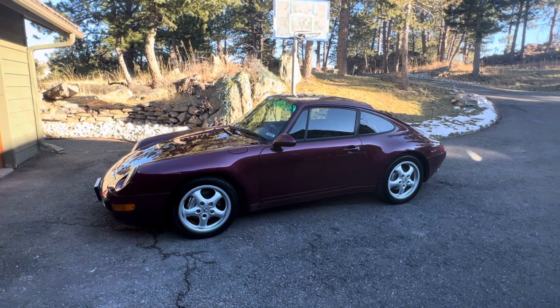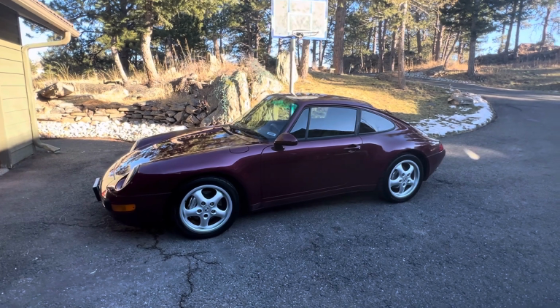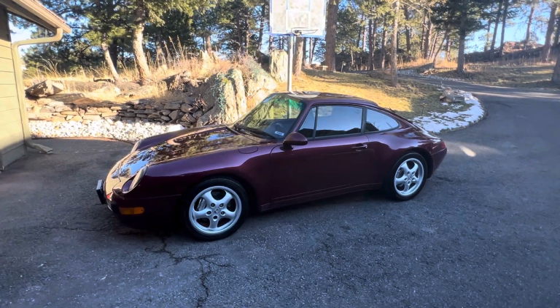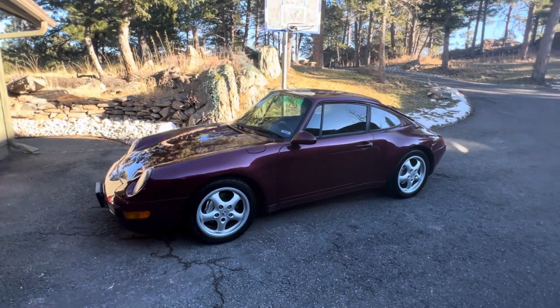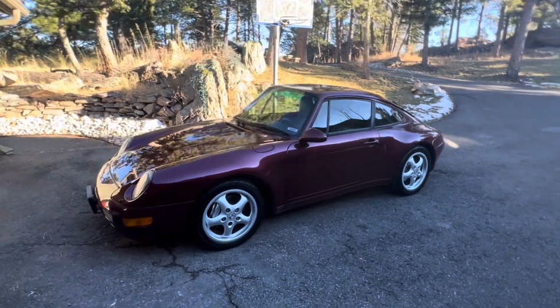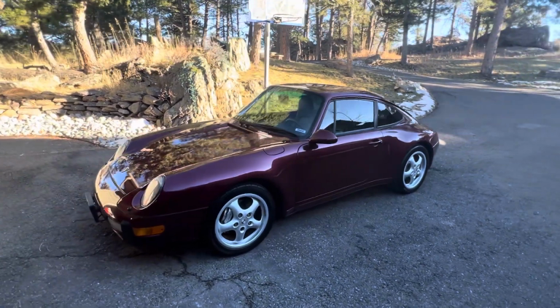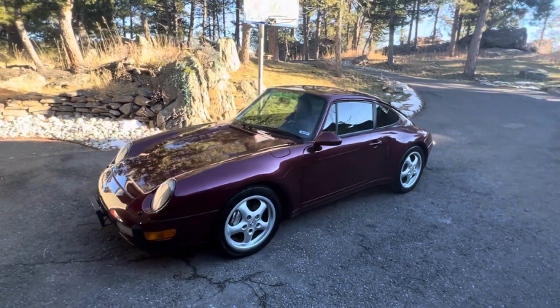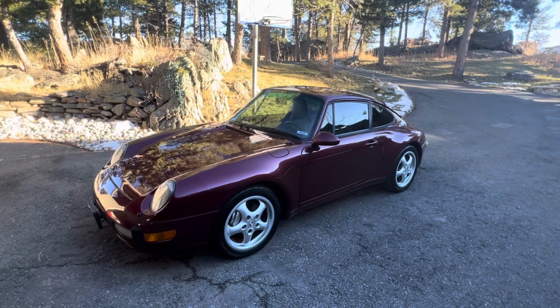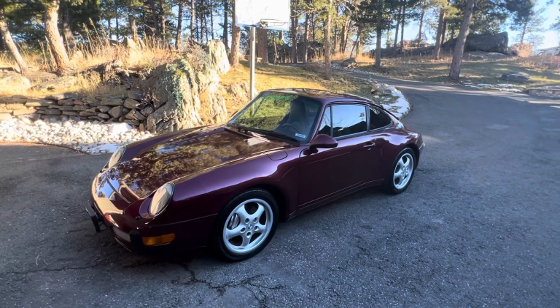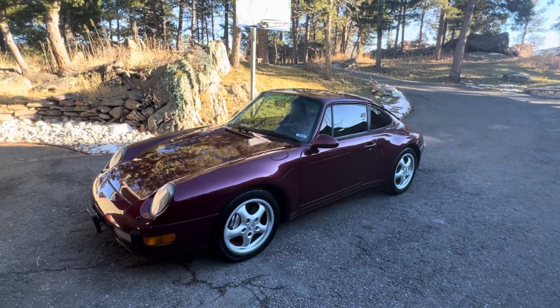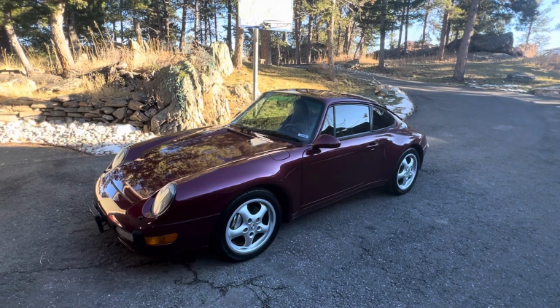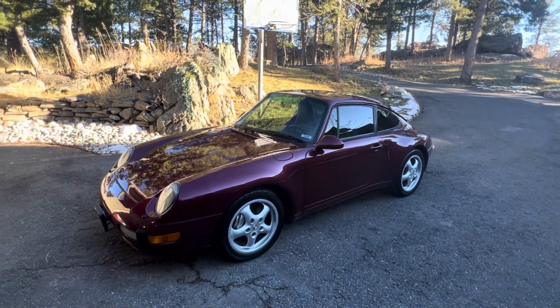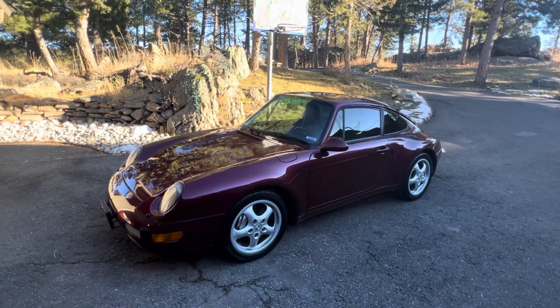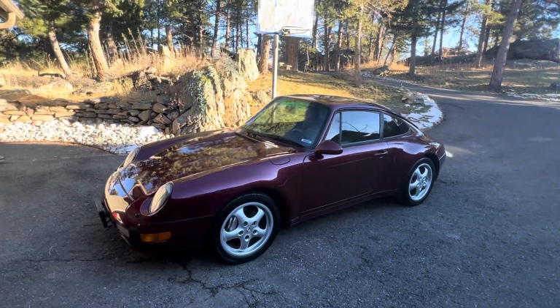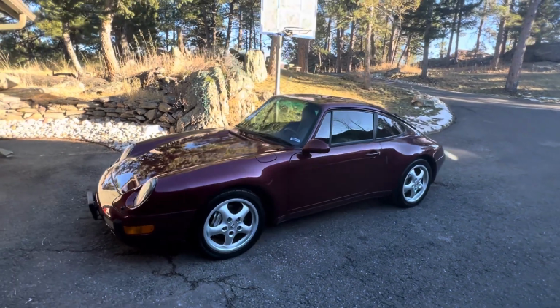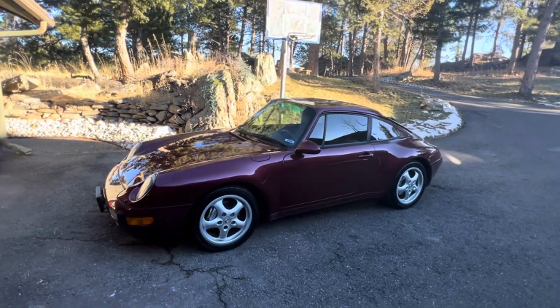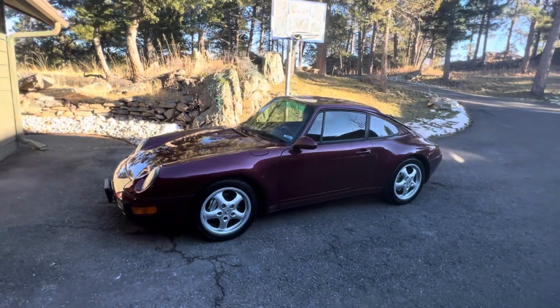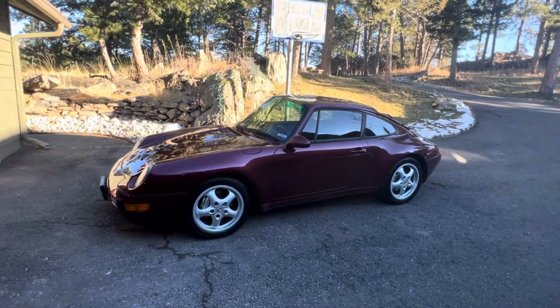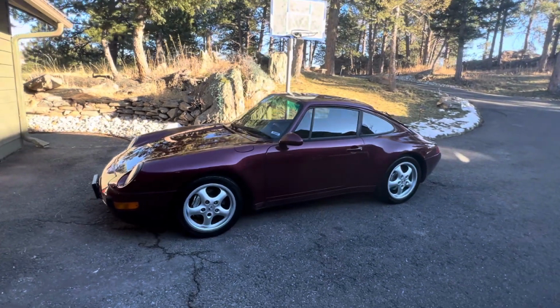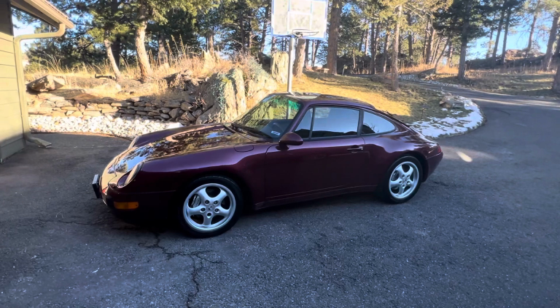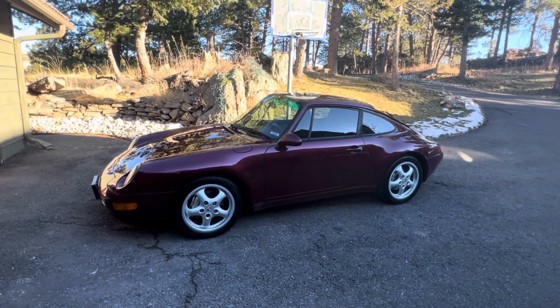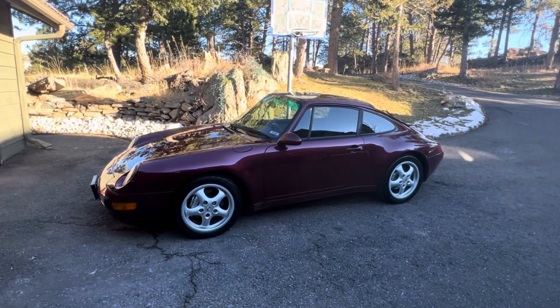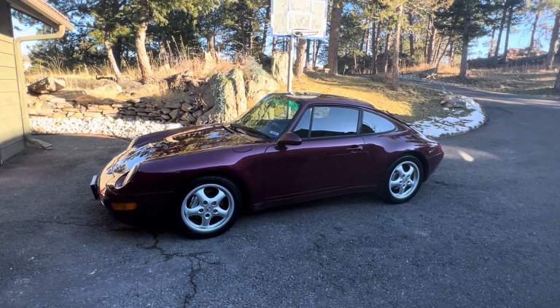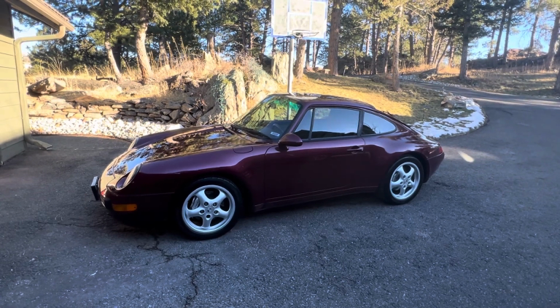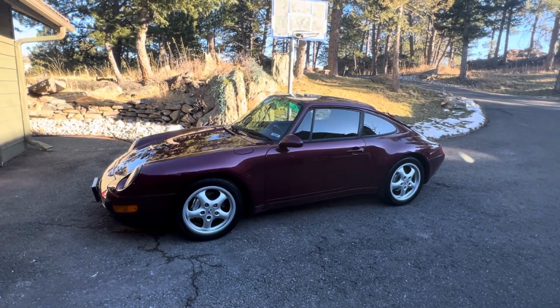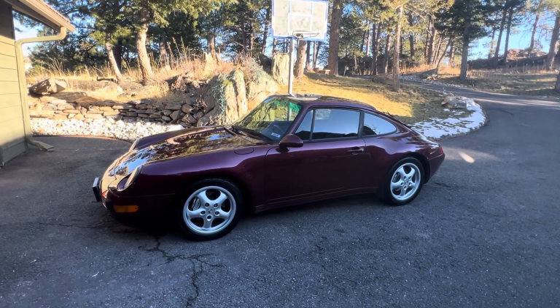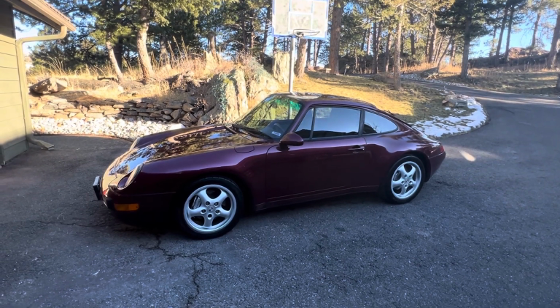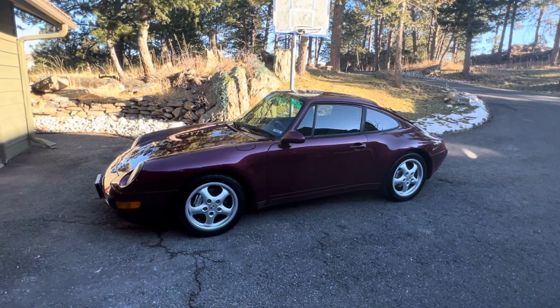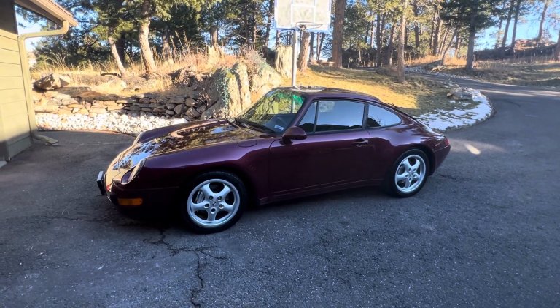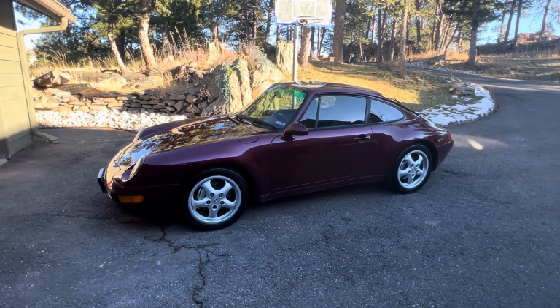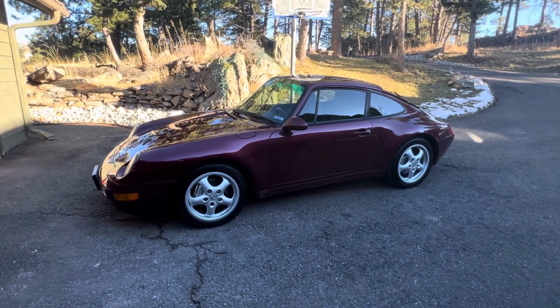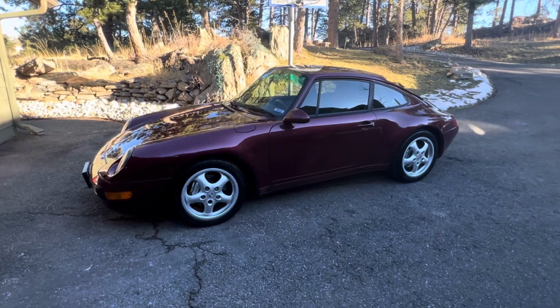Not Guards Red — Arena Red. It's got a deep, dark burgundy color. If you recall the 'Kills Bugs Fast' ads, the posters that Porsche put out on the 993 Turbo — that was Arena Red.